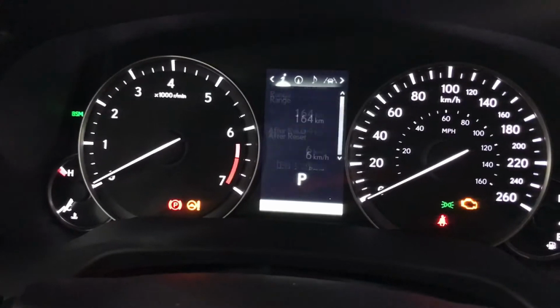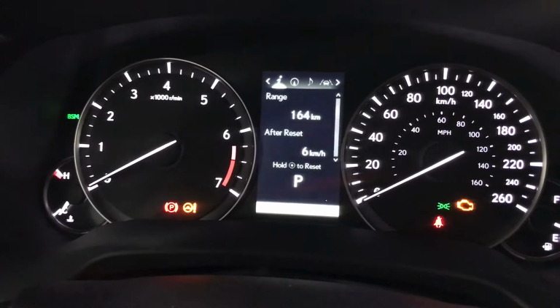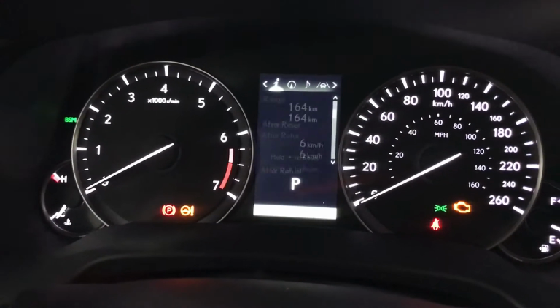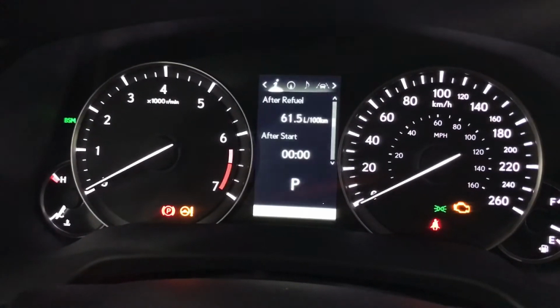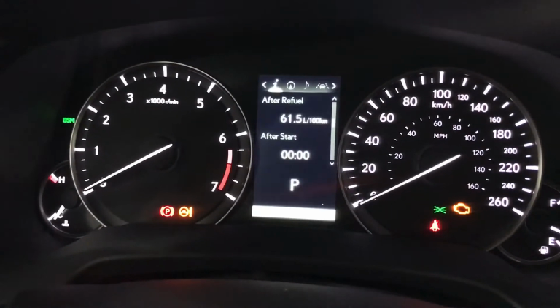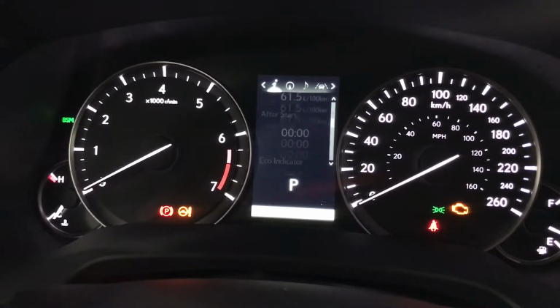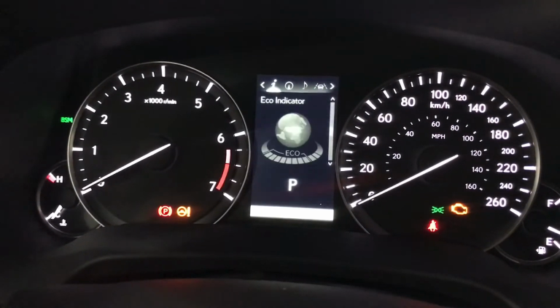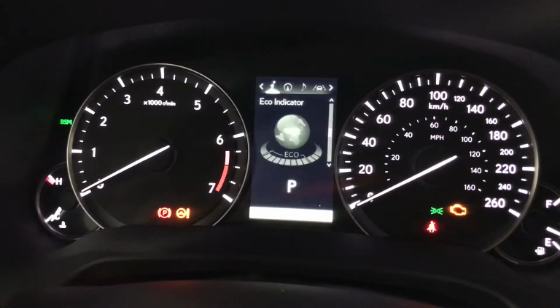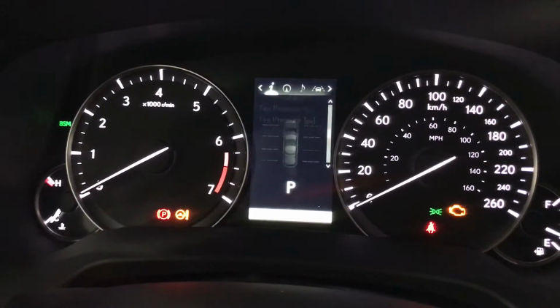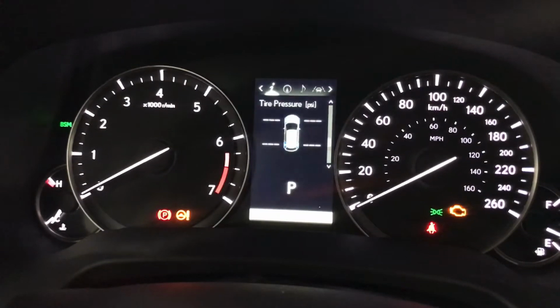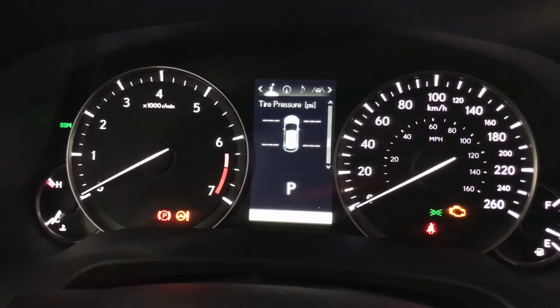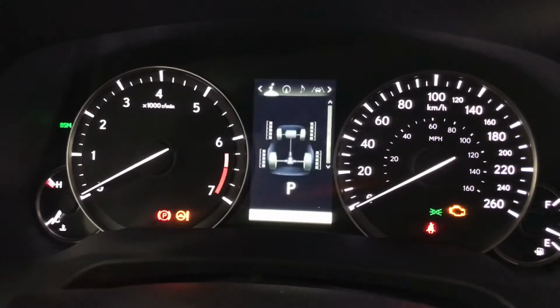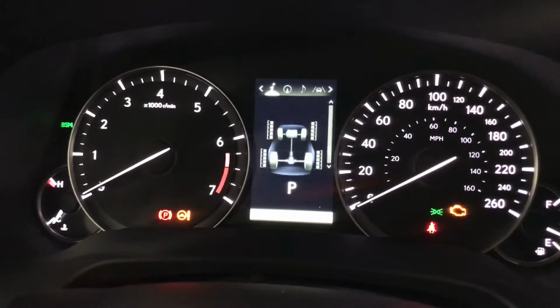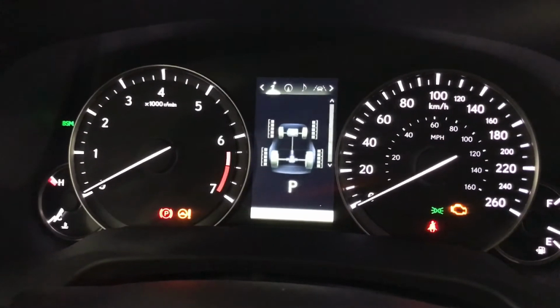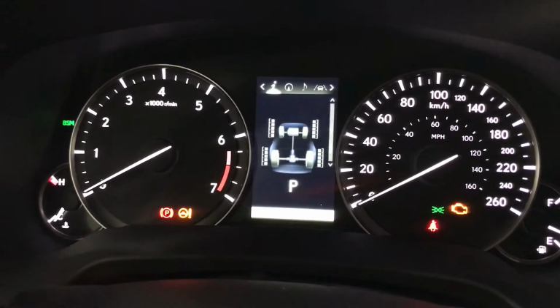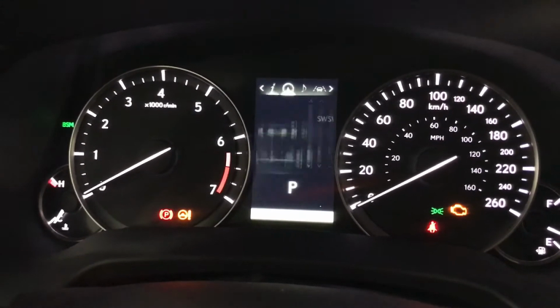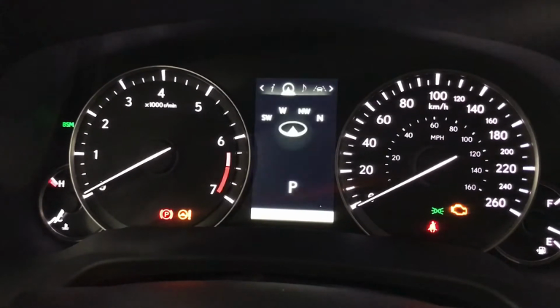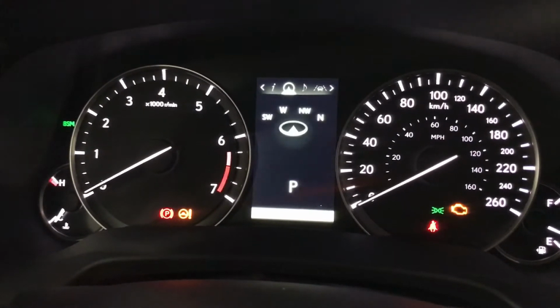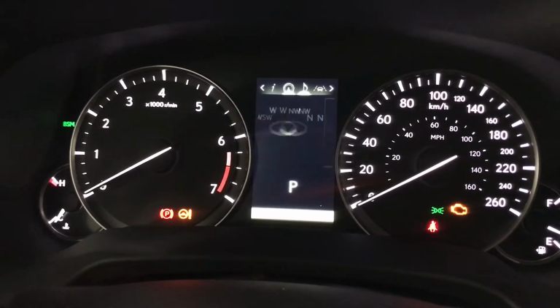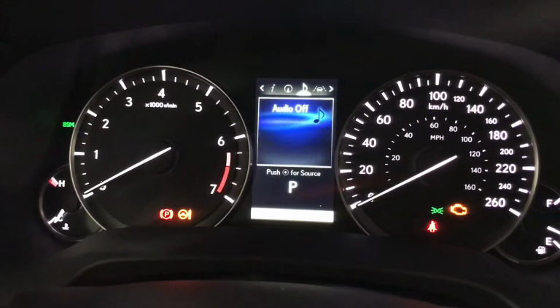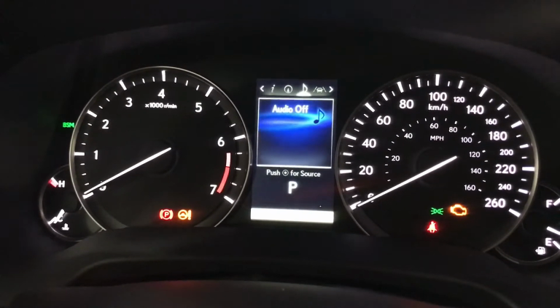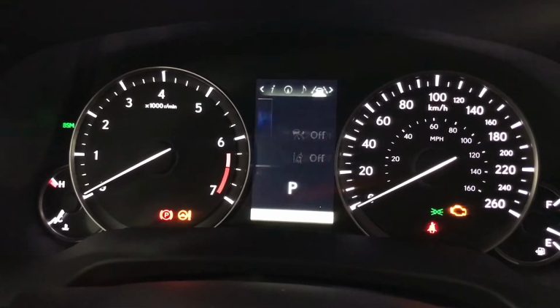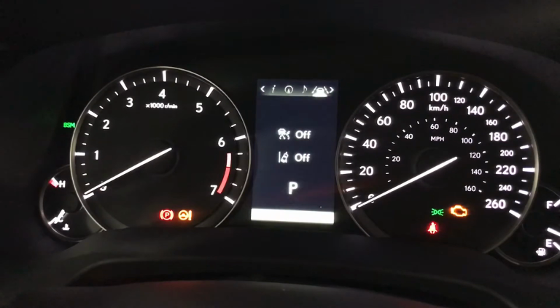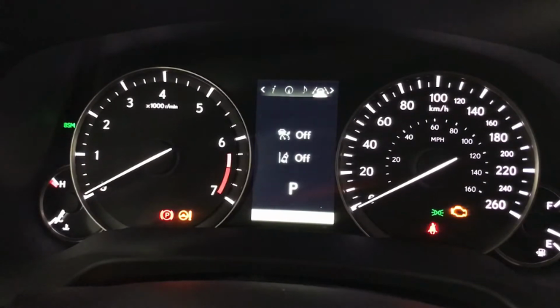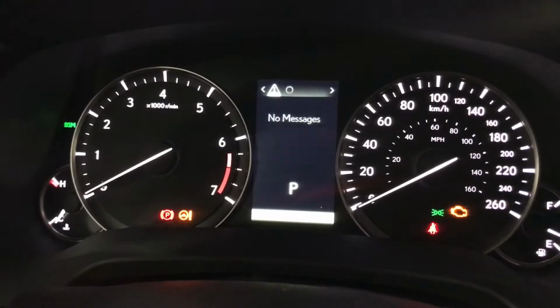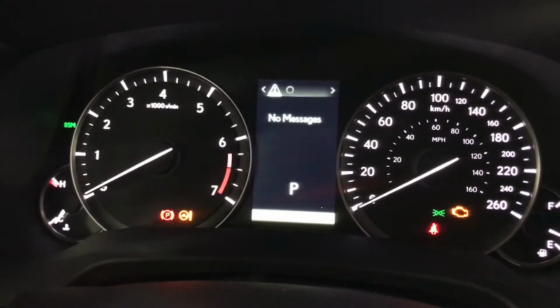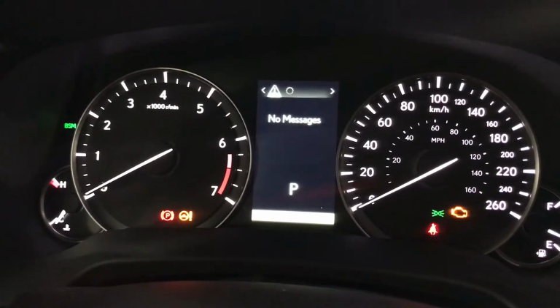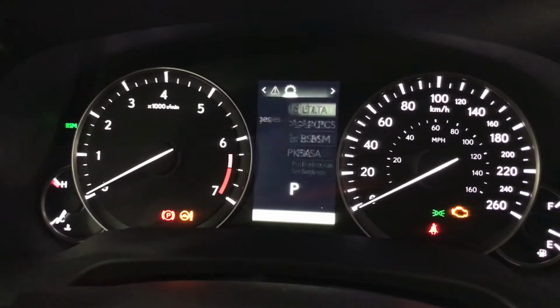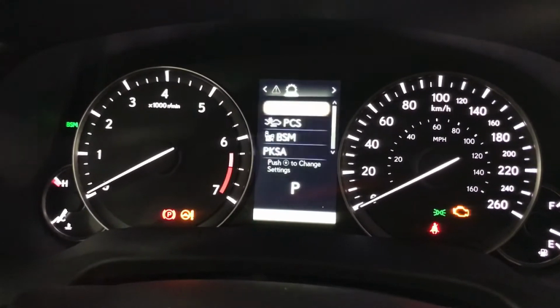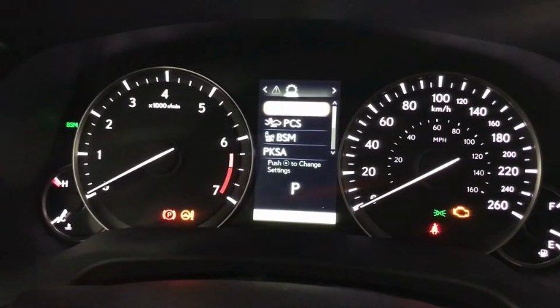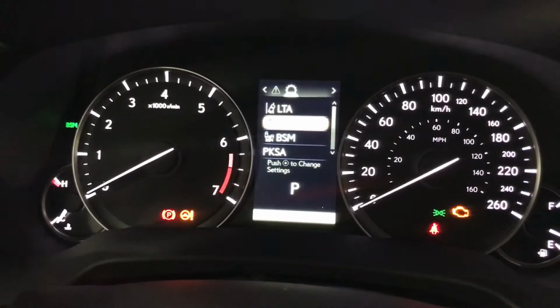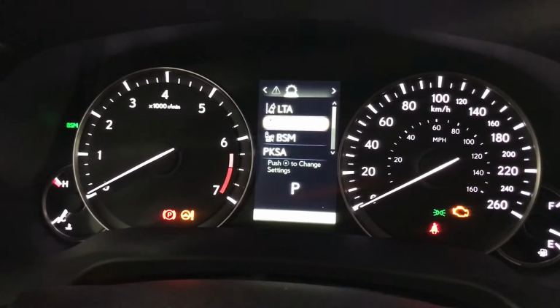The driver information display is where we can see our fuel economy, kilometers till empty, eco indicator, tire pressure, compass, audio, messaging, and the Lexus Safety System 2.0.